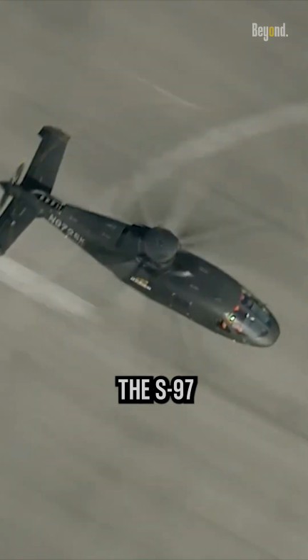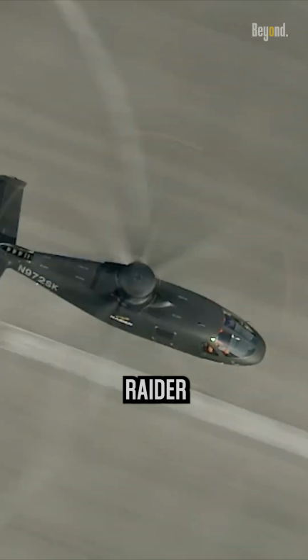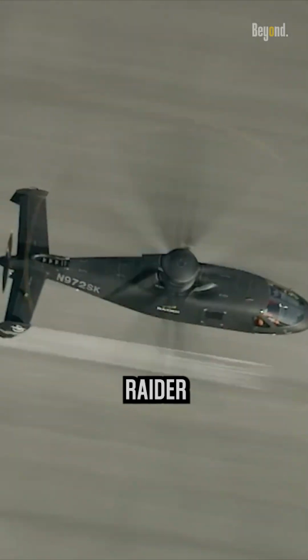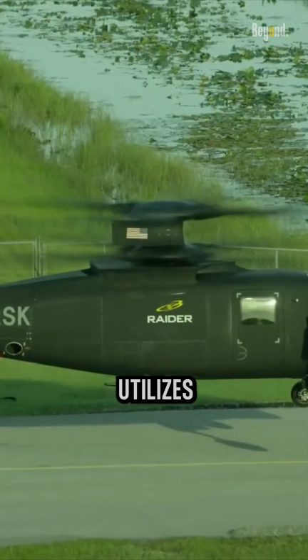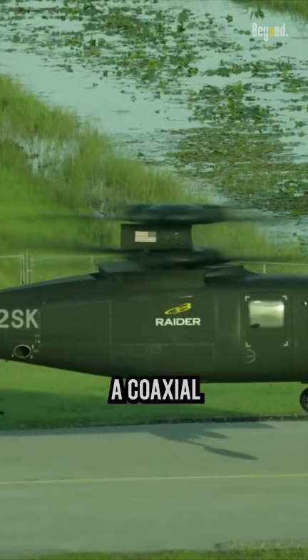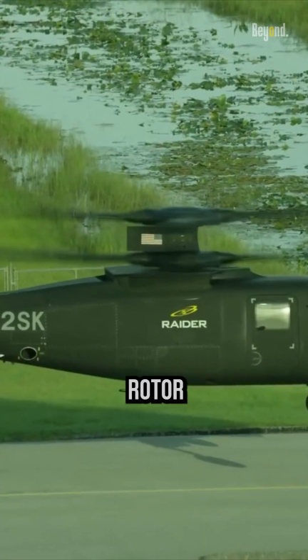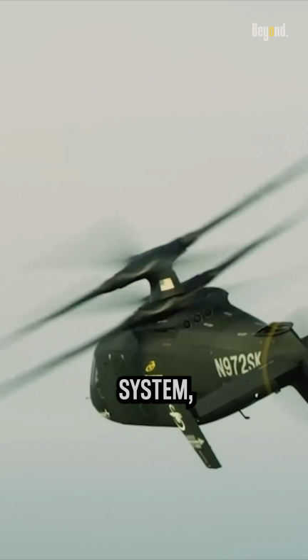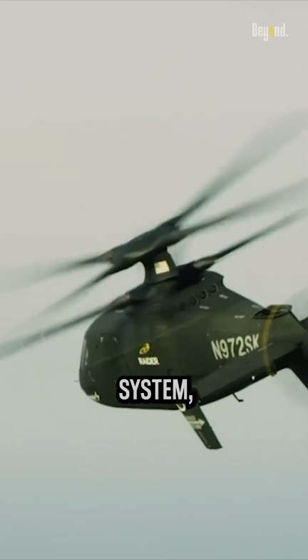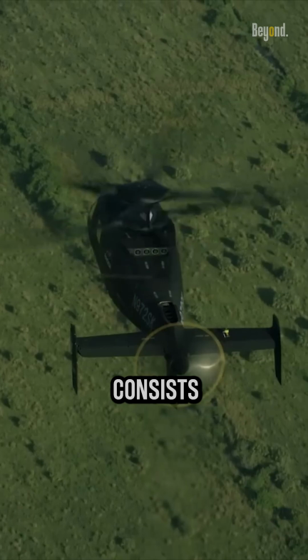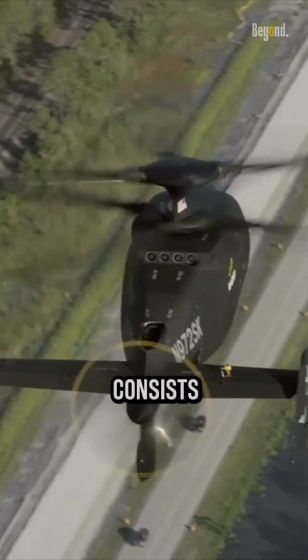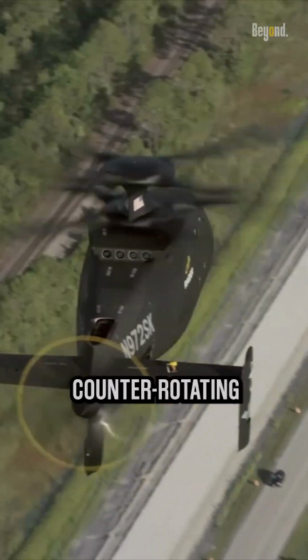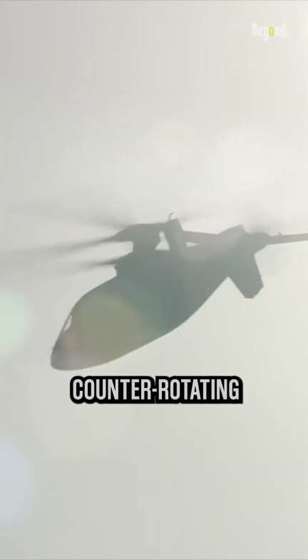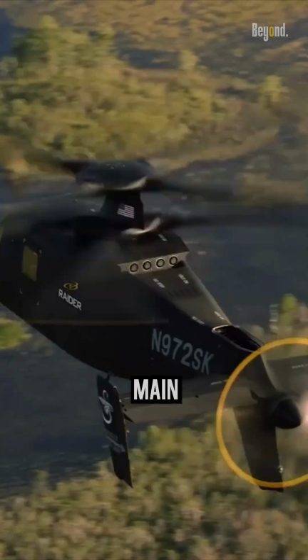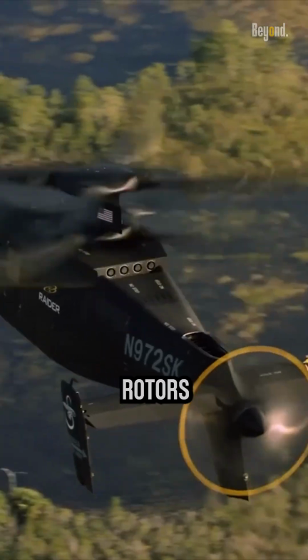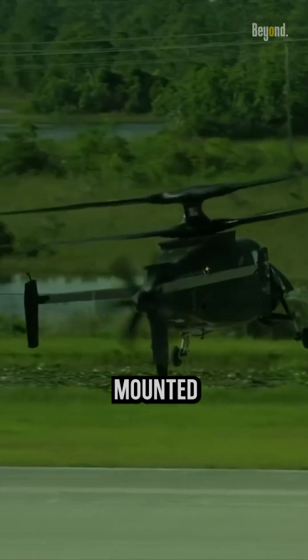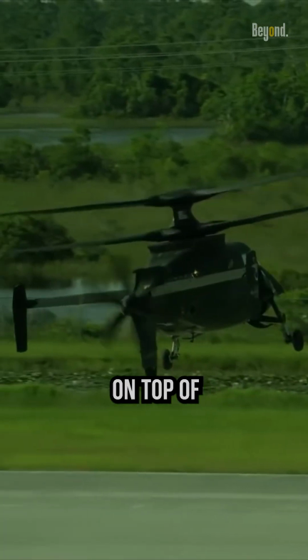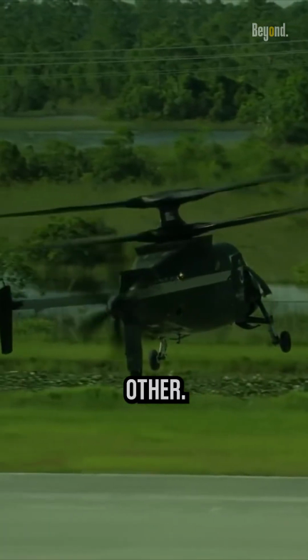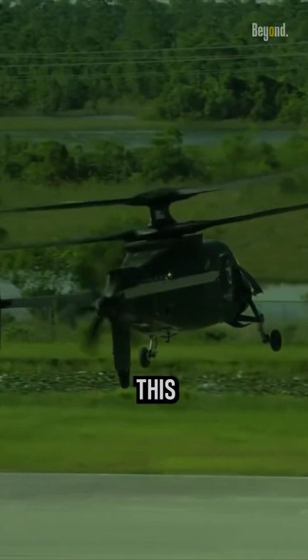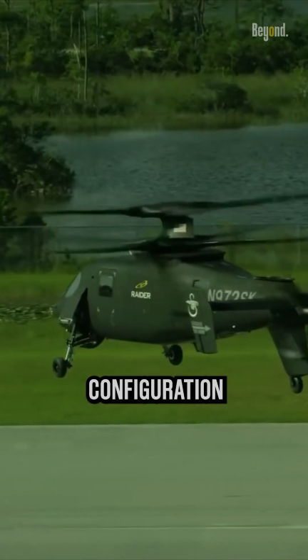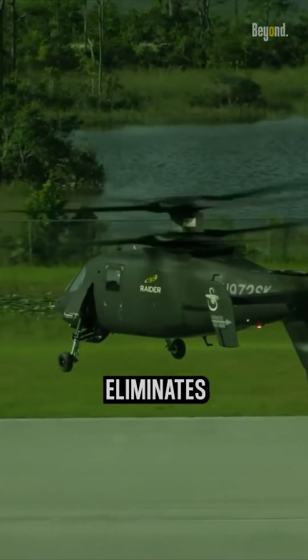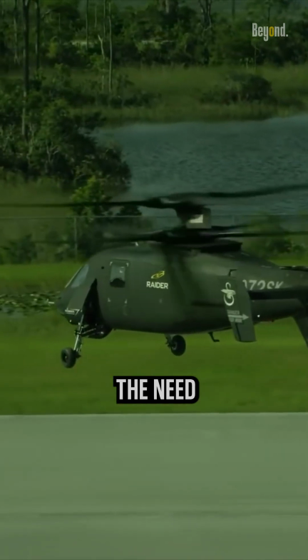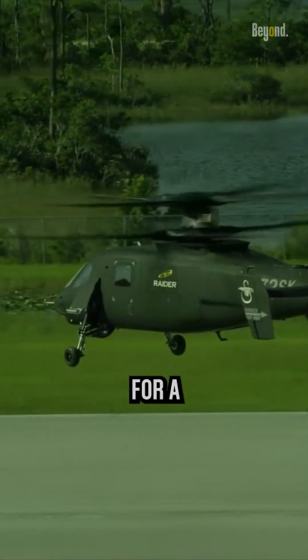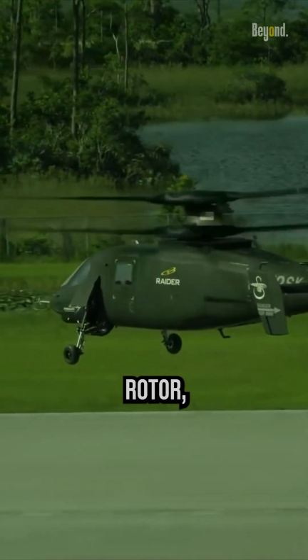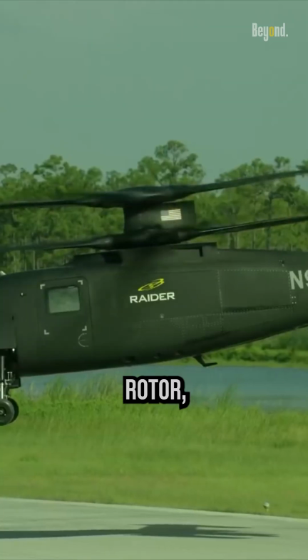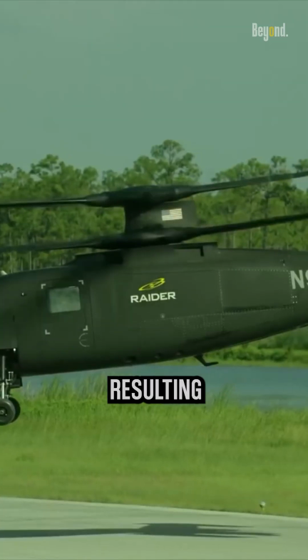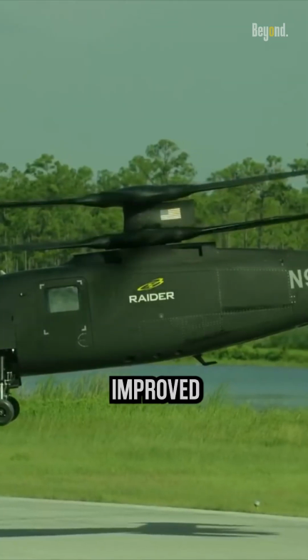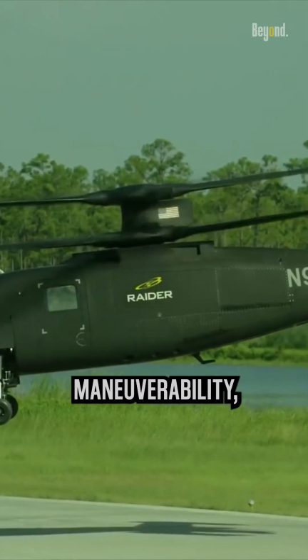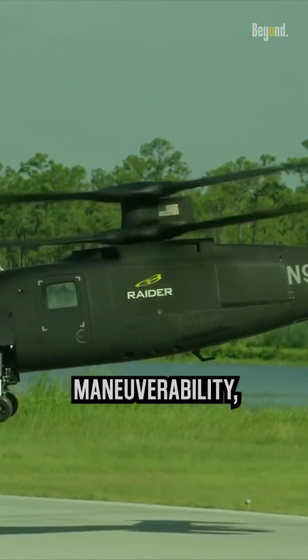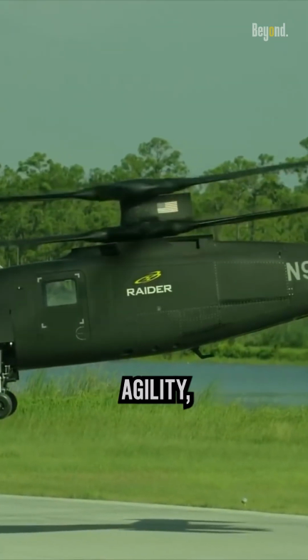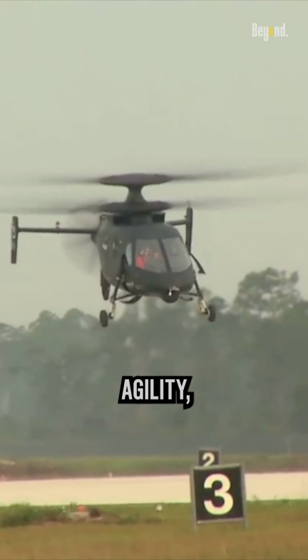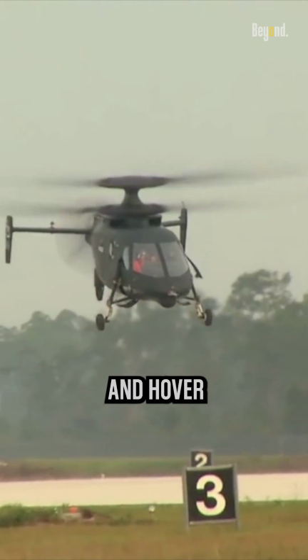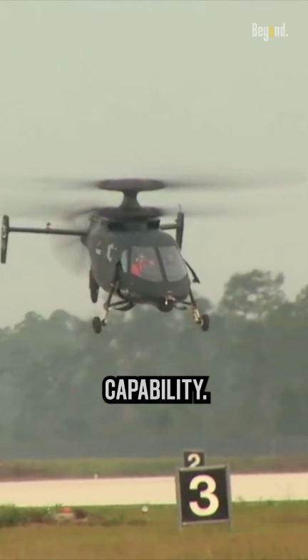The S-97 Raider utilizes a coaxial rotor system, which consists of two counter-rotating main rotors mounted on top of each other. This configuration eliminates the need for a tail rotor, resulting in improved maneuverability, agility, and hover capability.